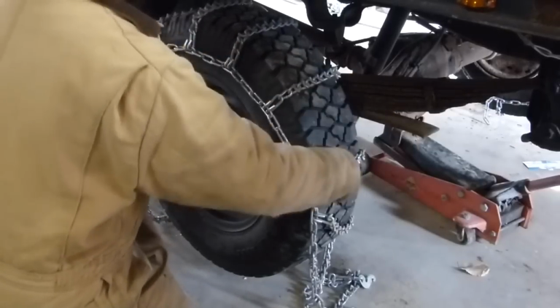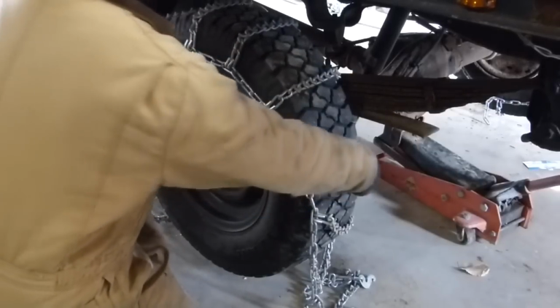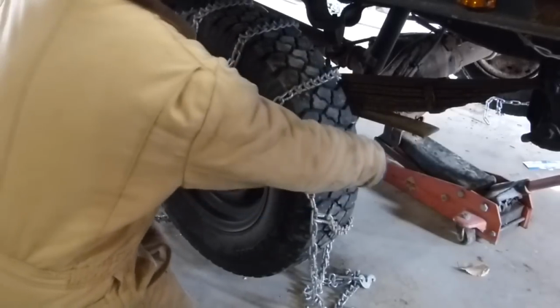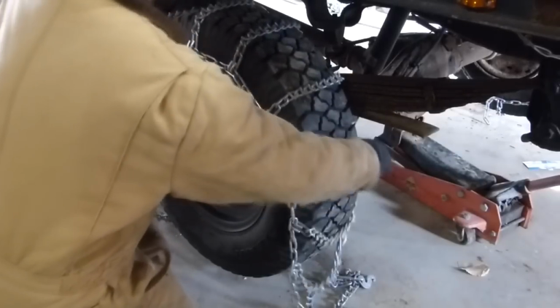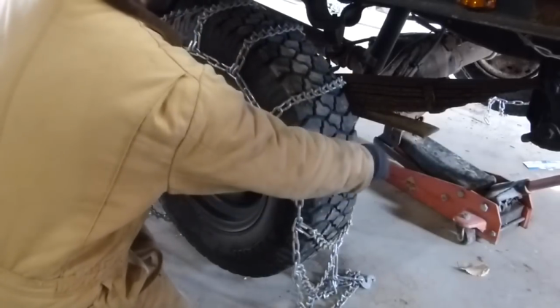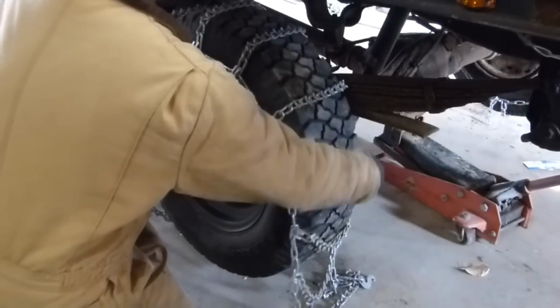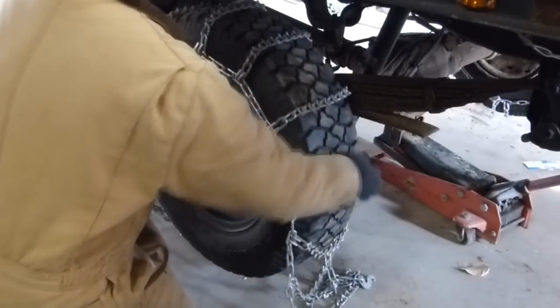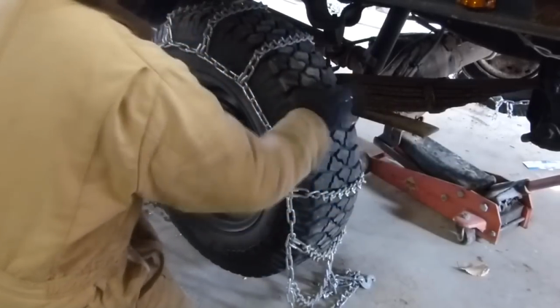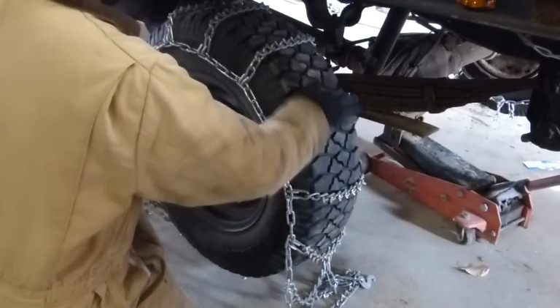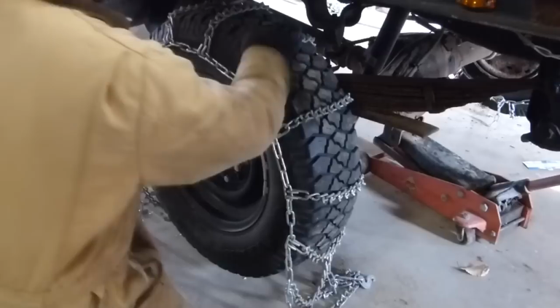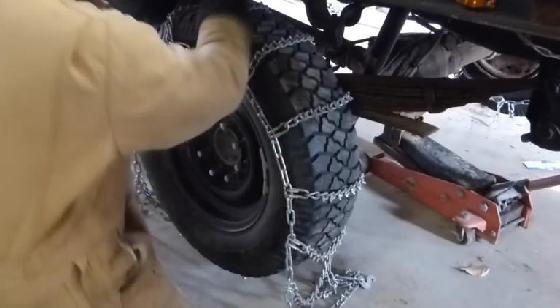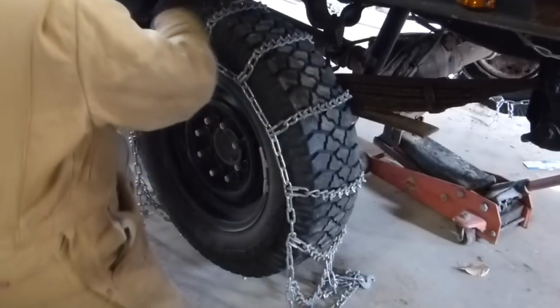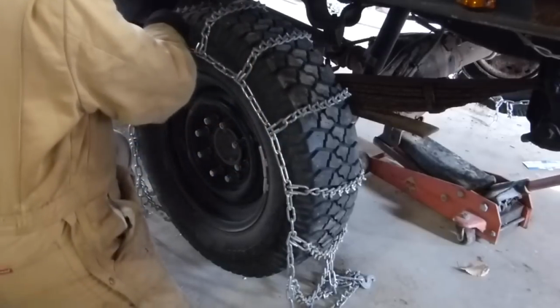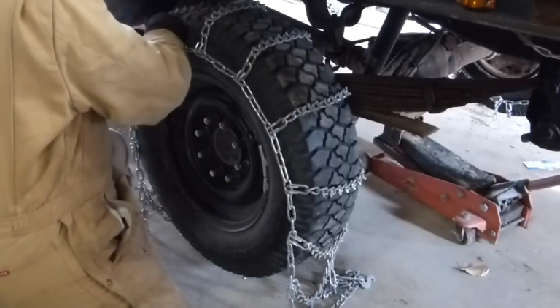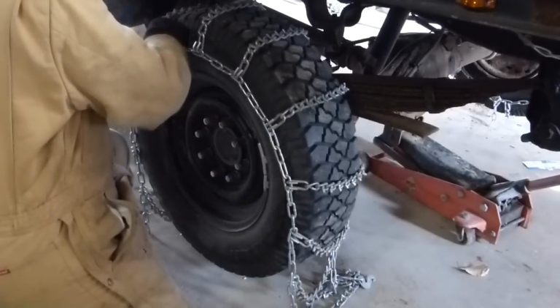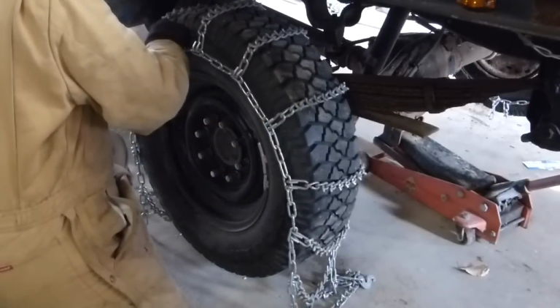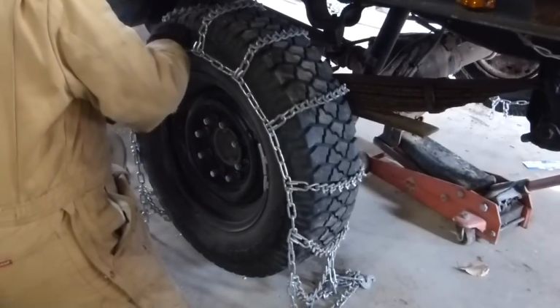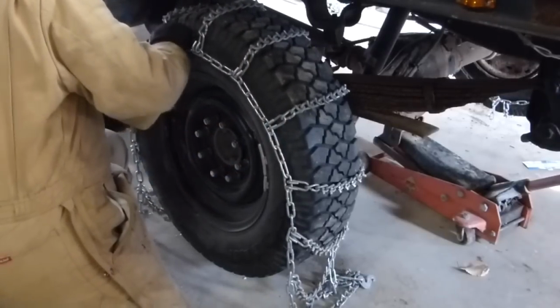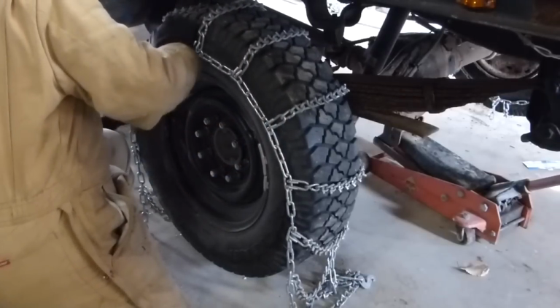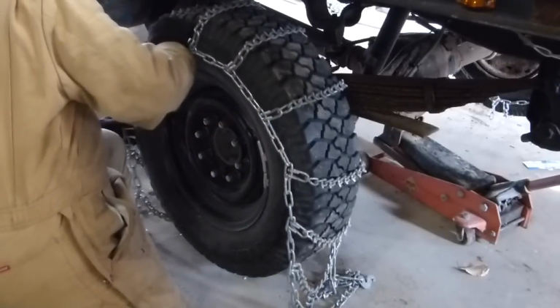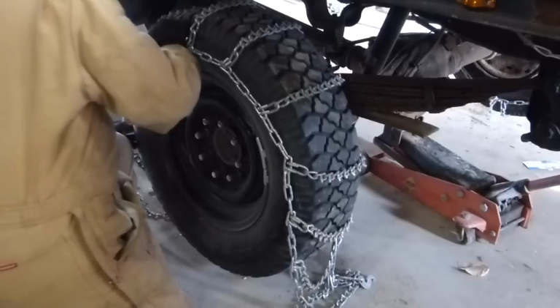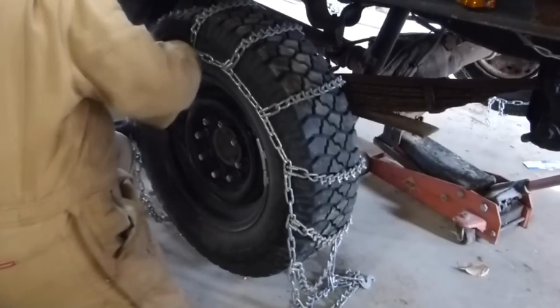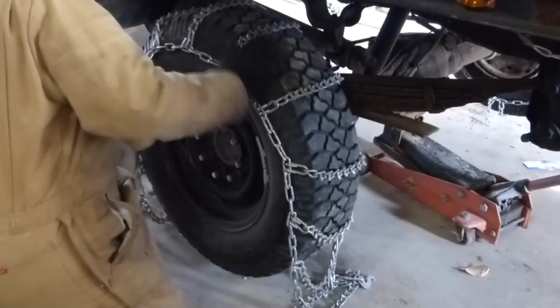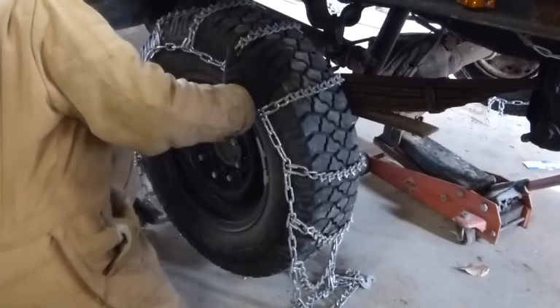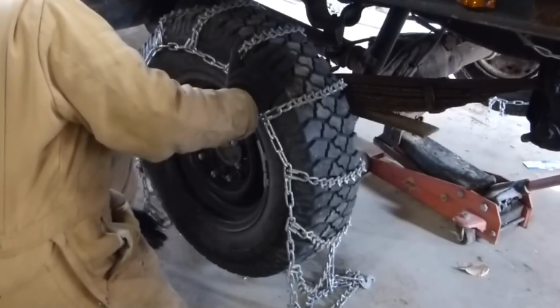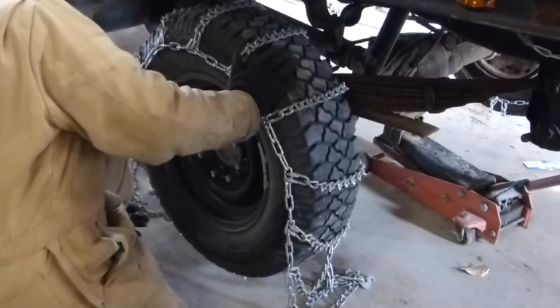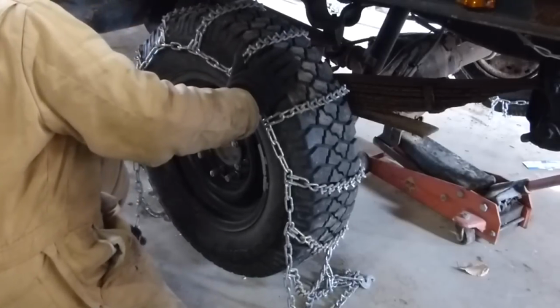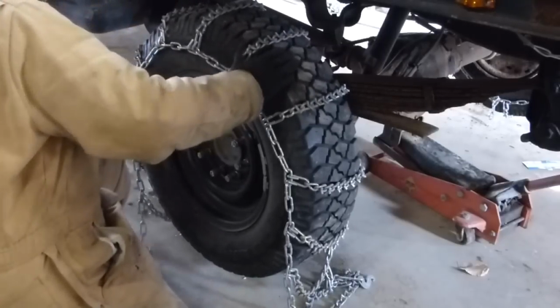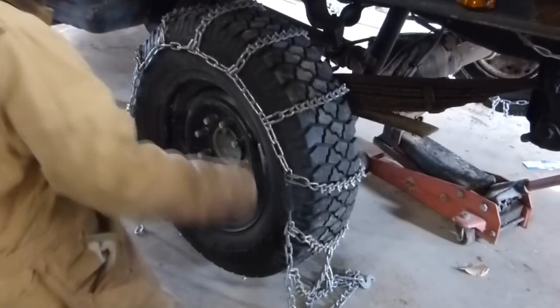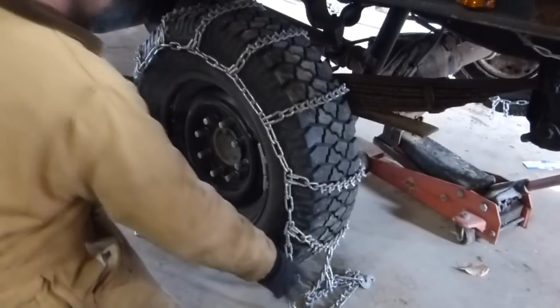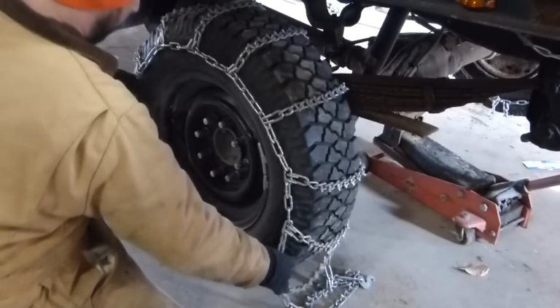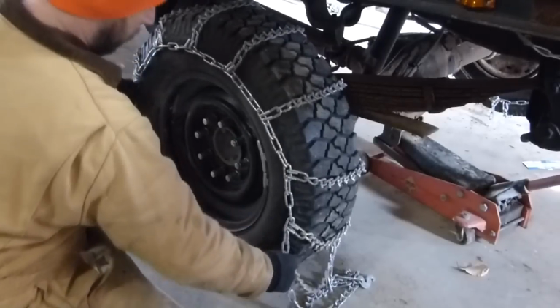They typically go on really nicely. Again I have the V-Bar cleats facing outward, just making sure everything is looking good.